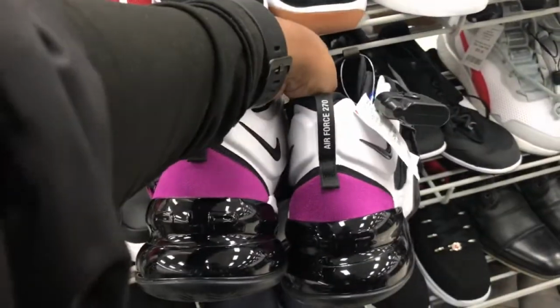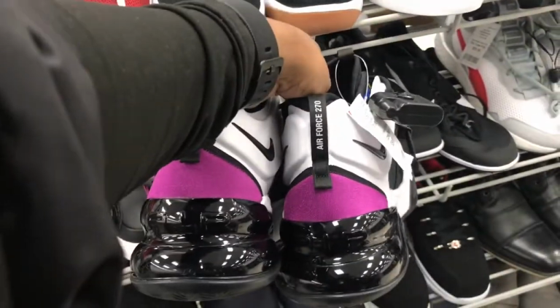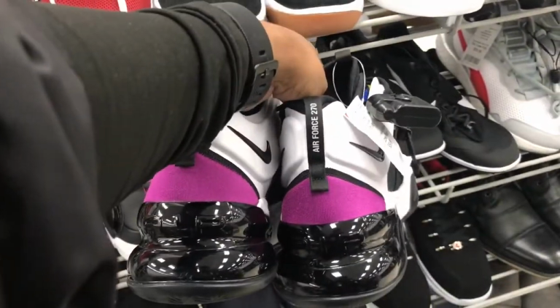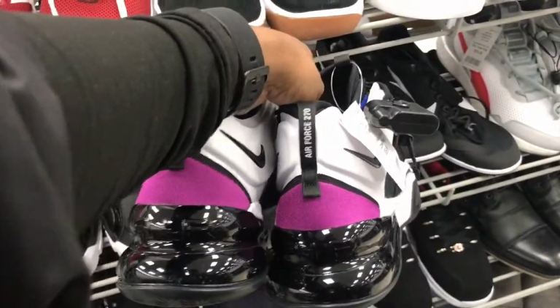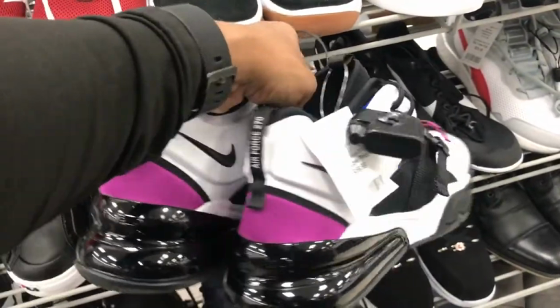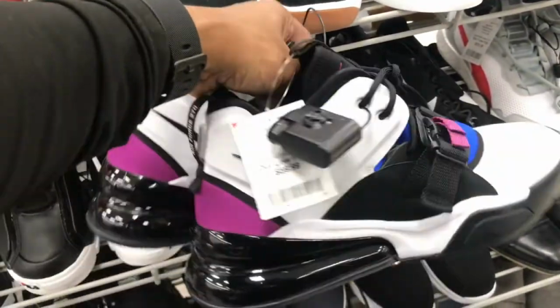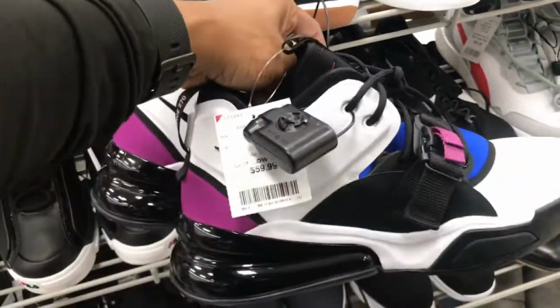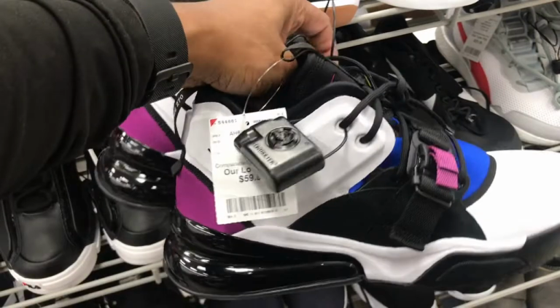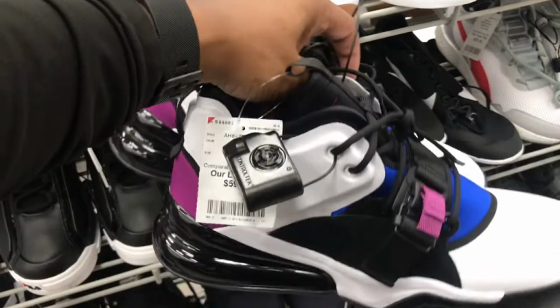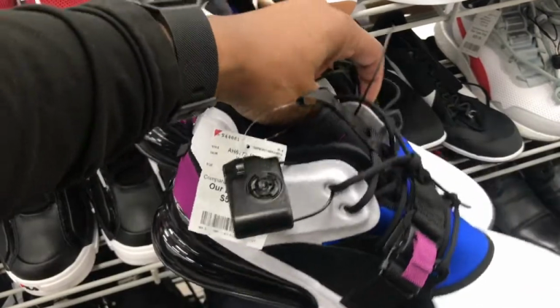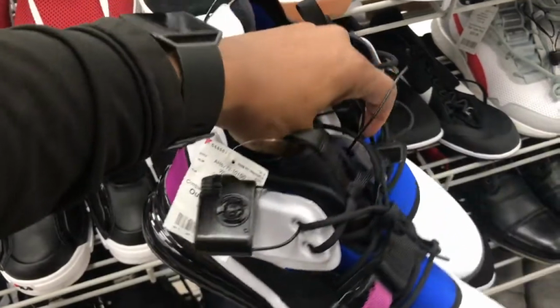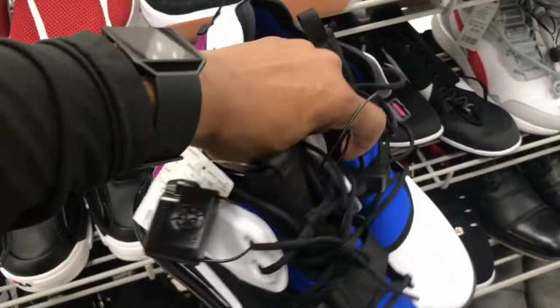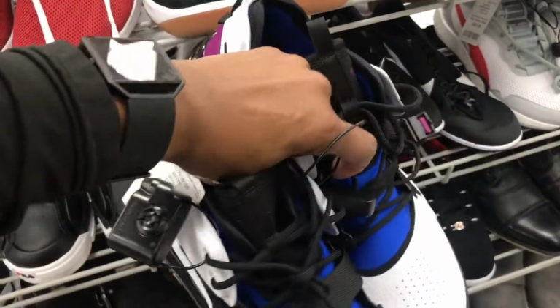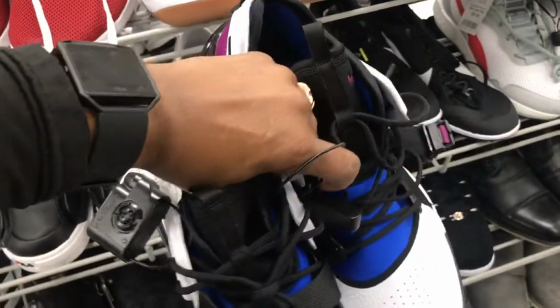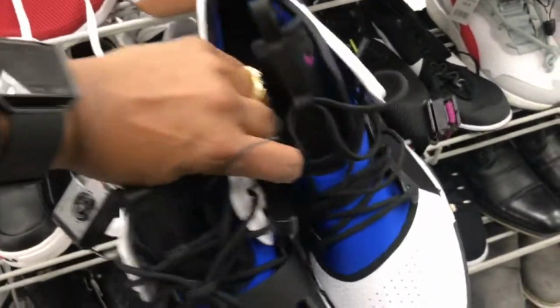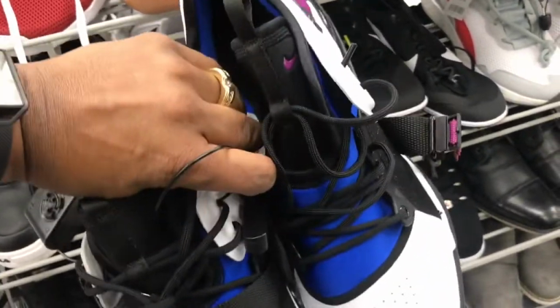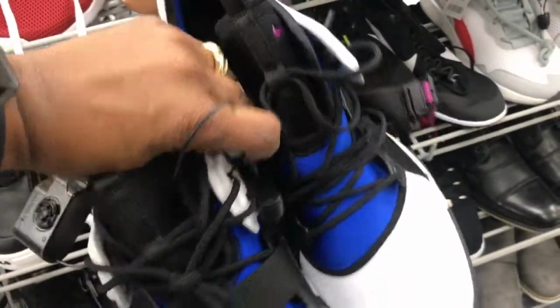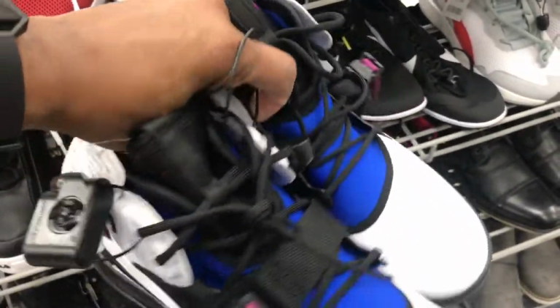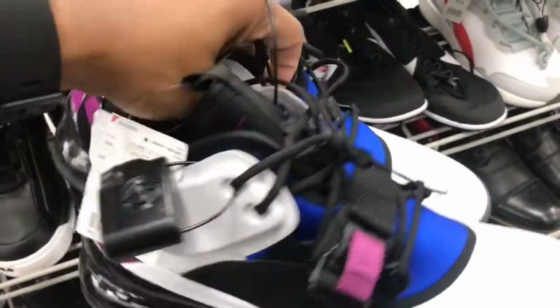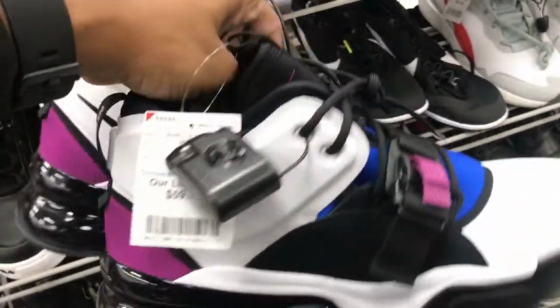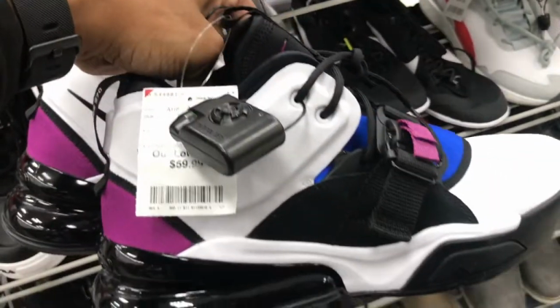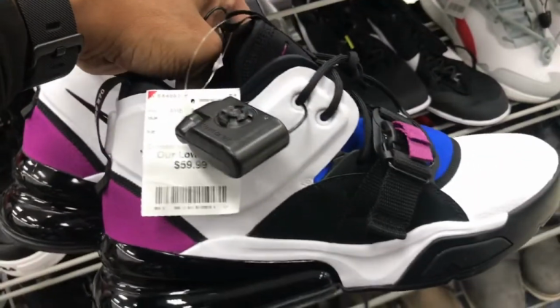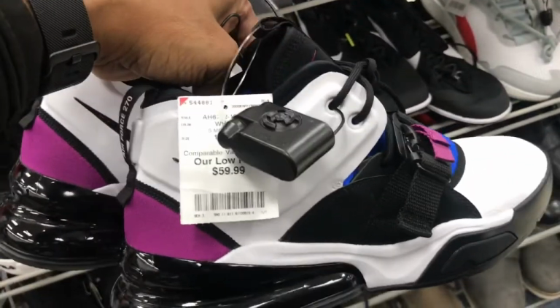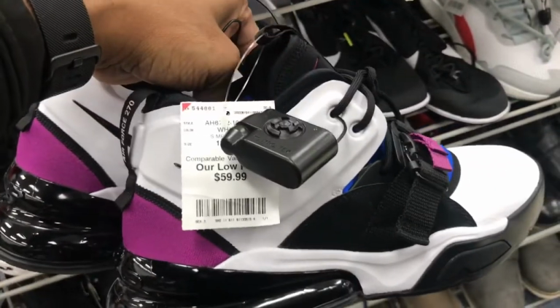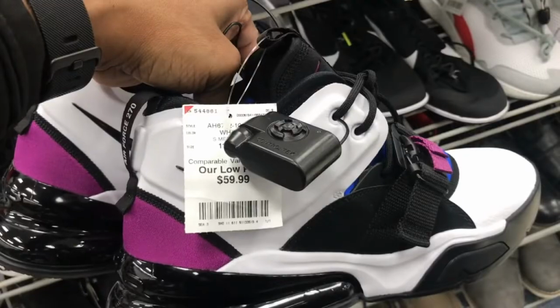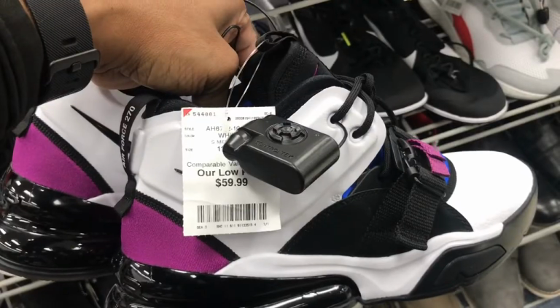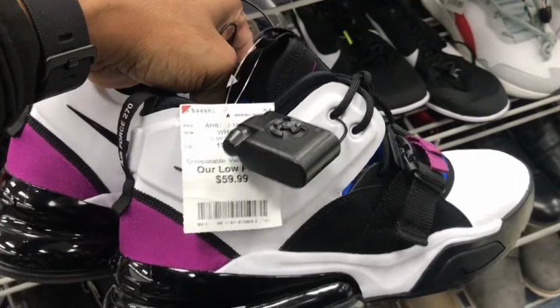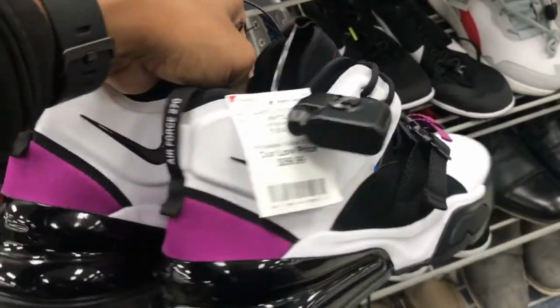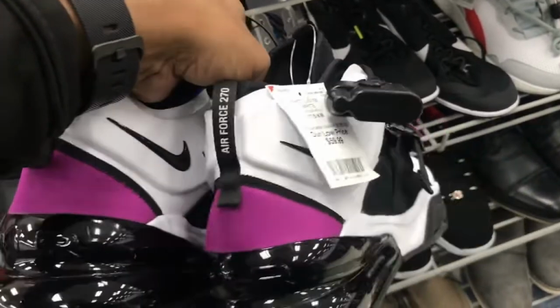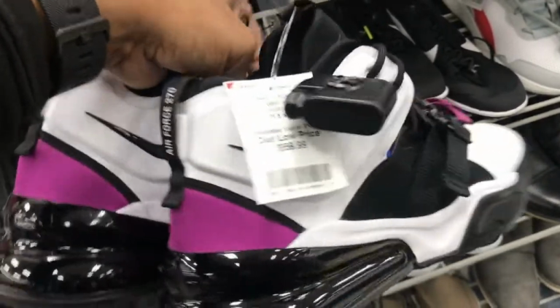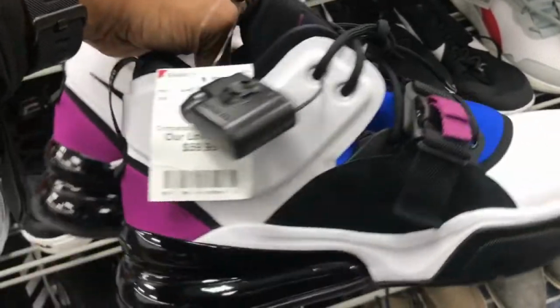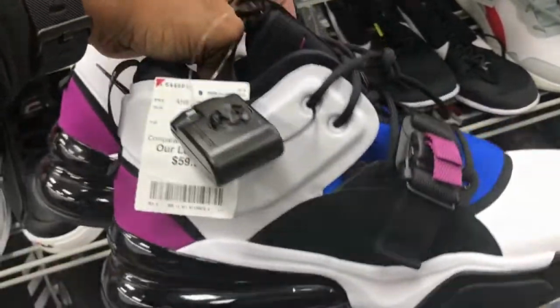Found some of these 270s up in here — you've seen them at the outlet, now they're in Burlington for $59.99, family.